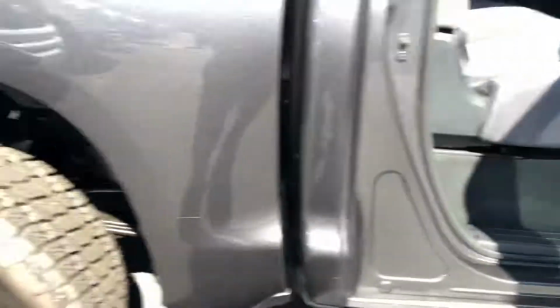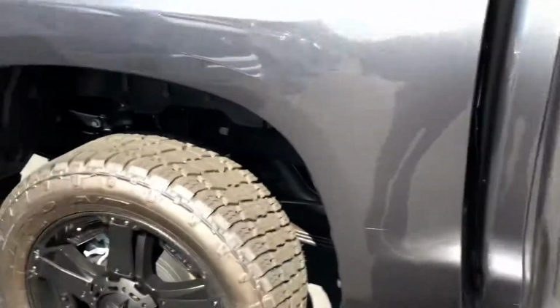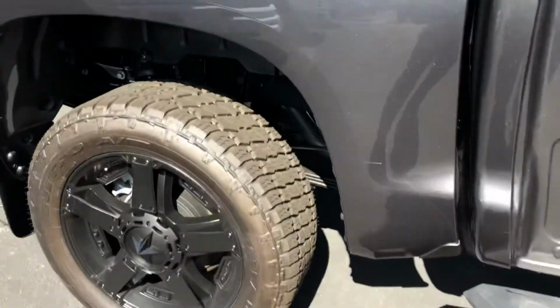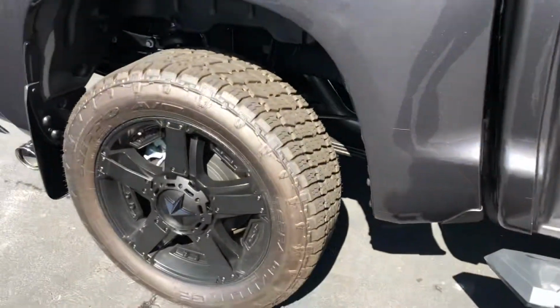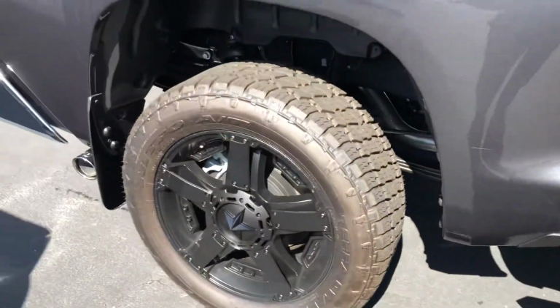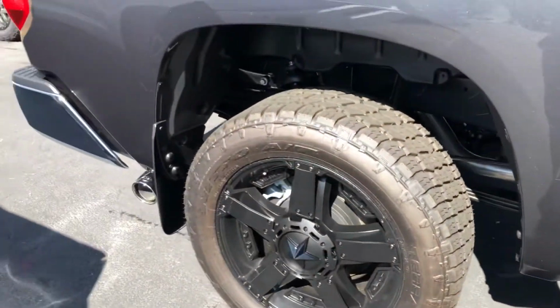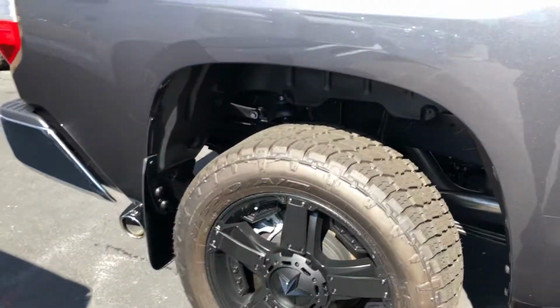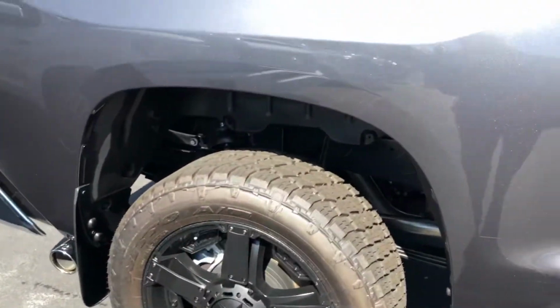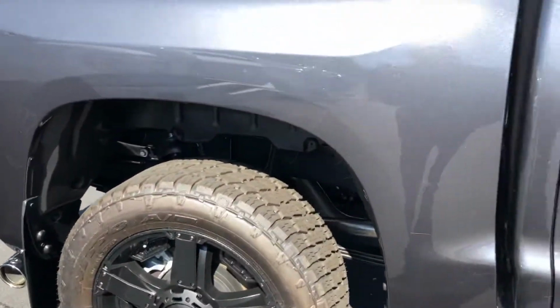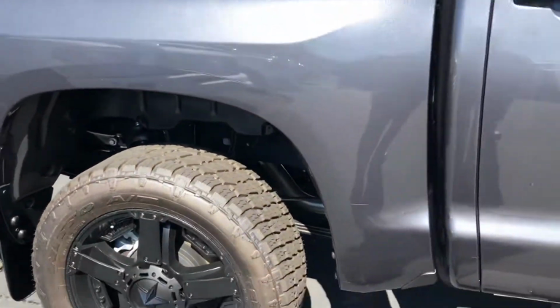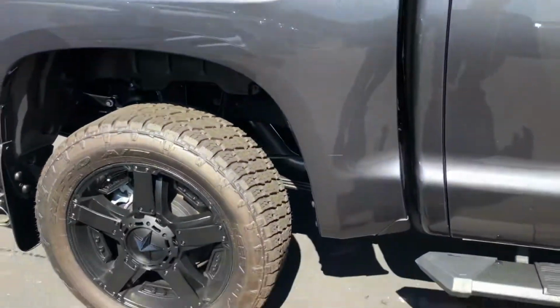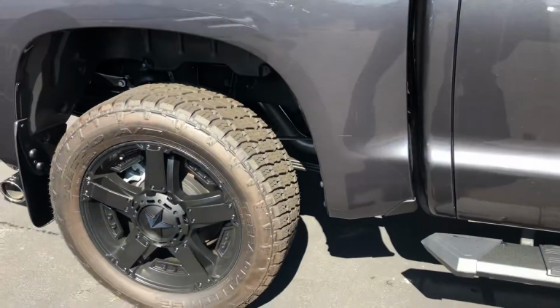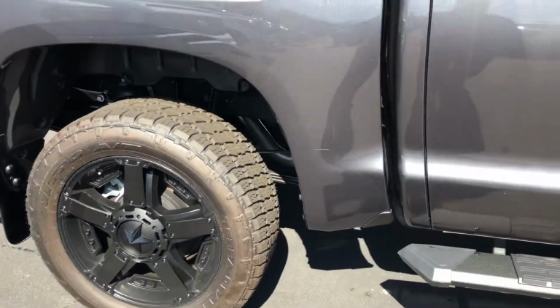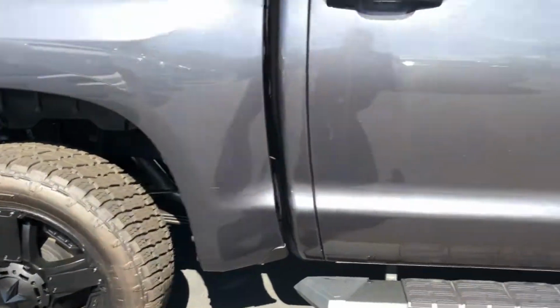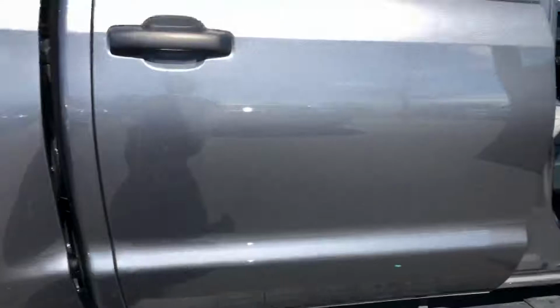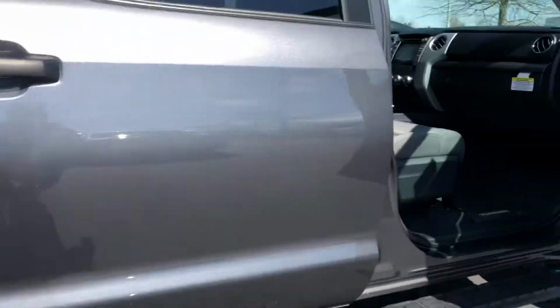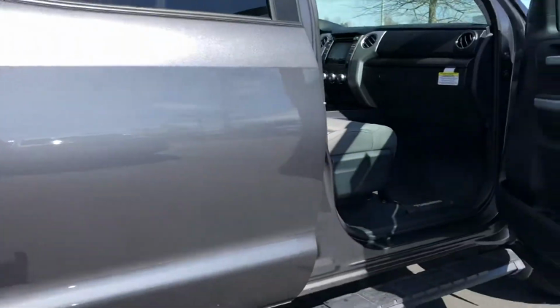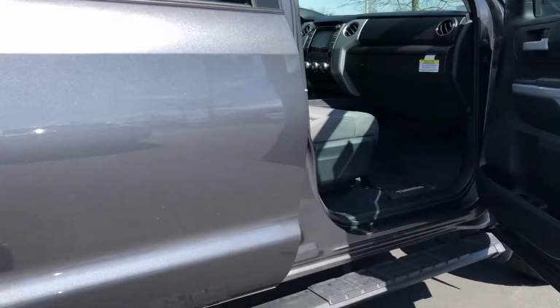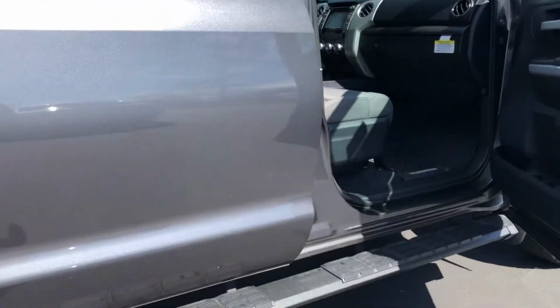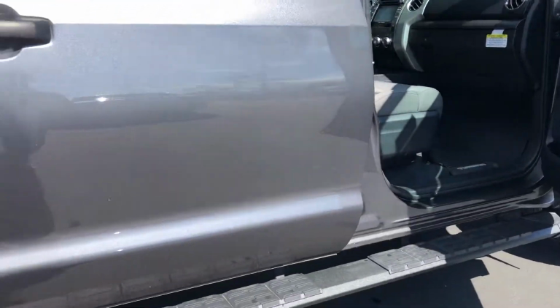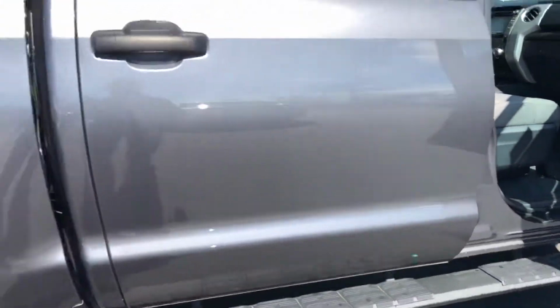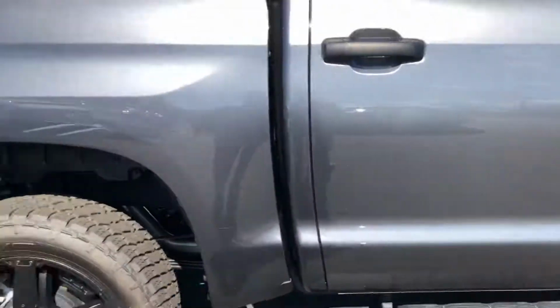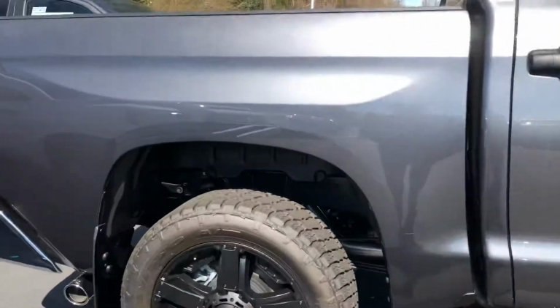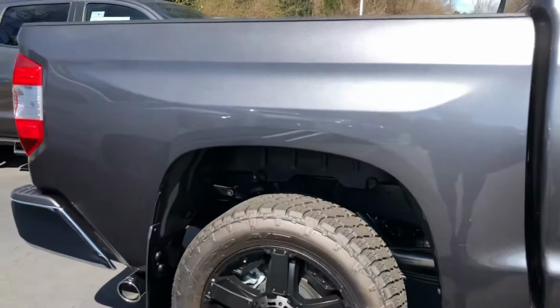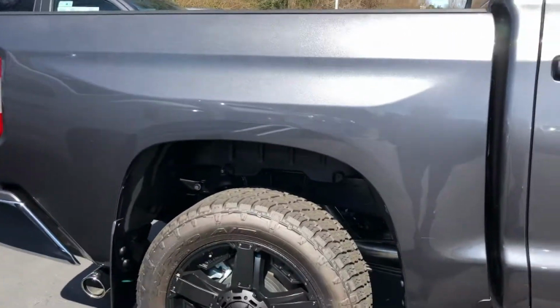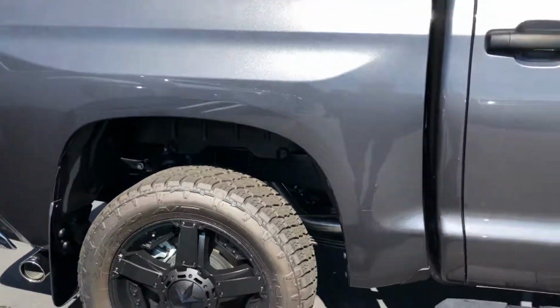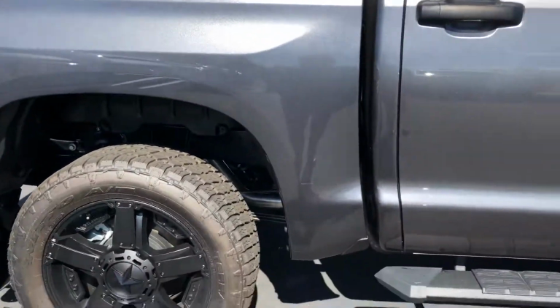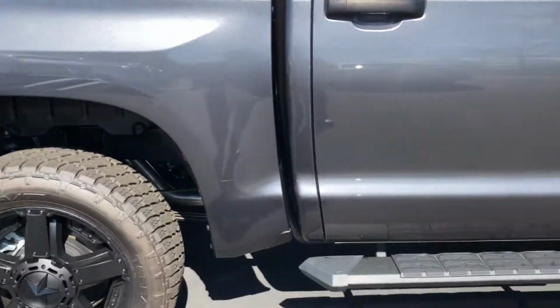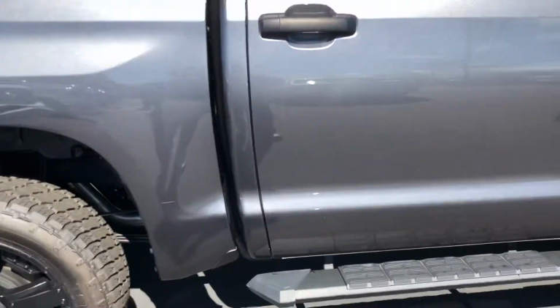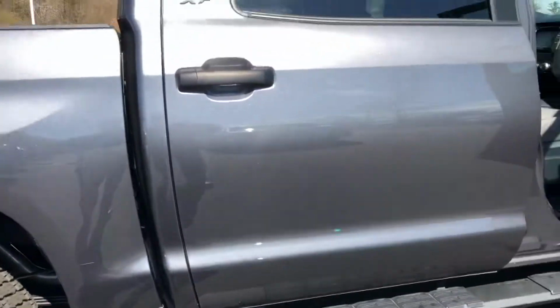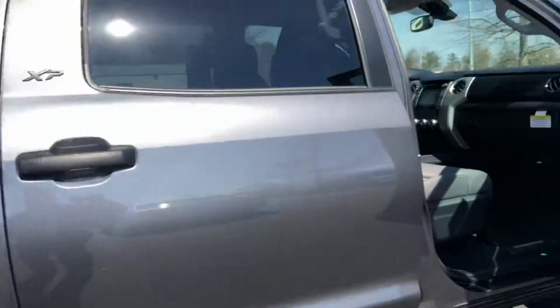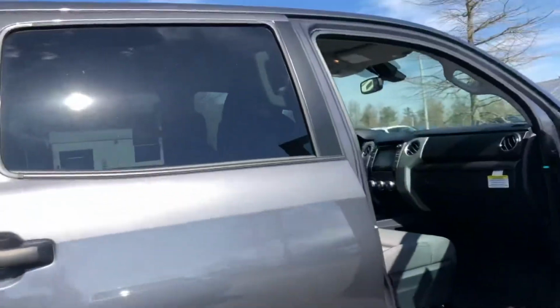You get the tires for life here at LaGrange Toyota. Only at LaGrange Toyota — if you buy a new truck or car from us, you get your tires free for the life of the vehicle.